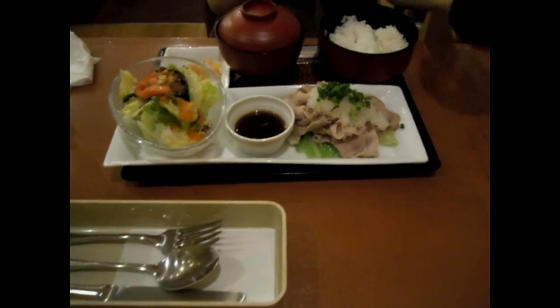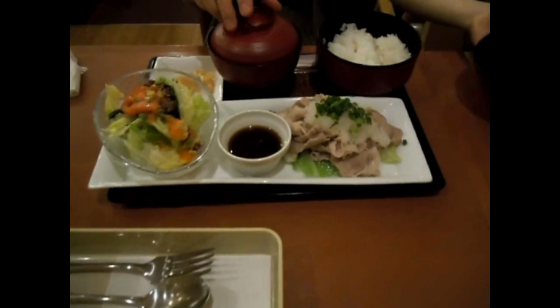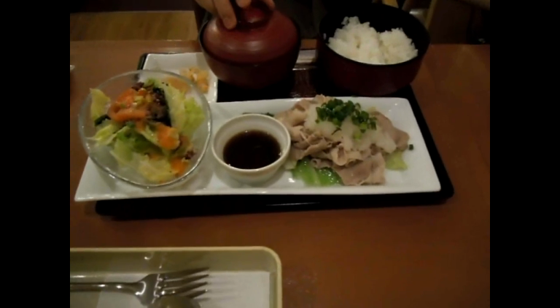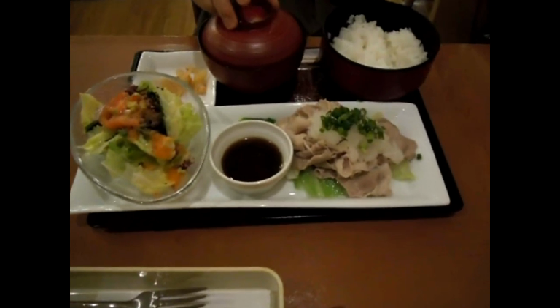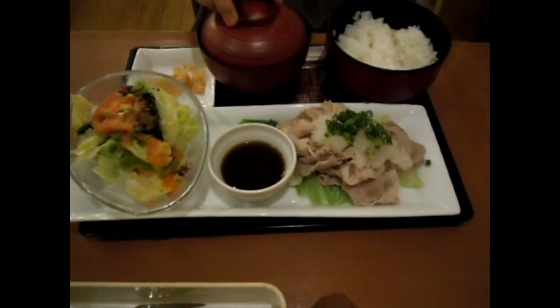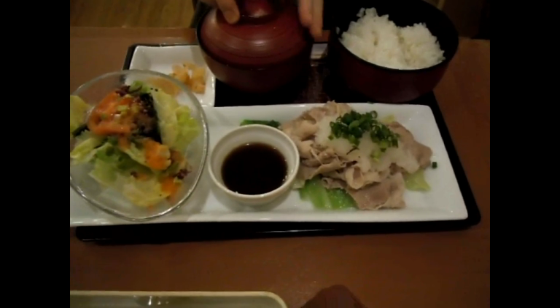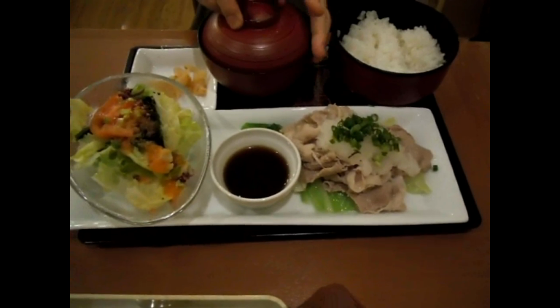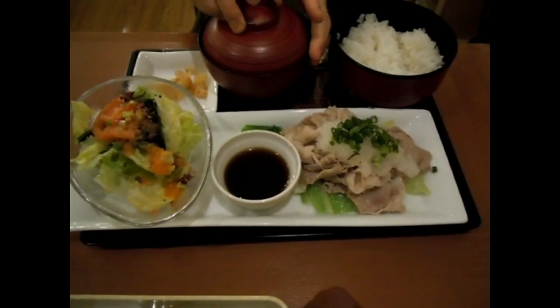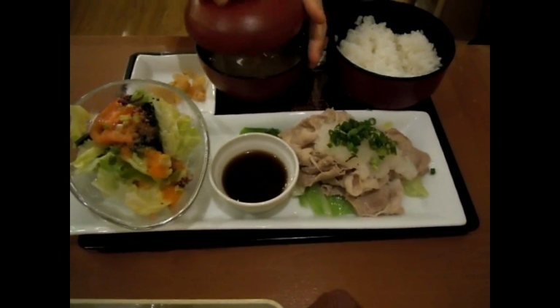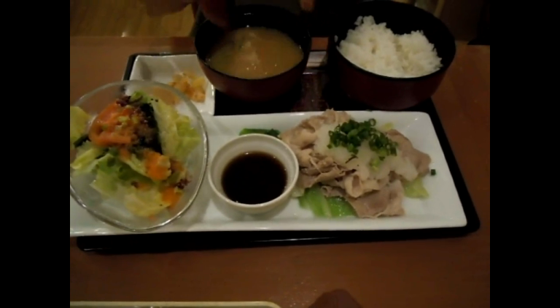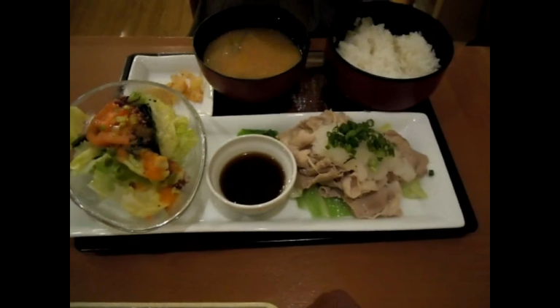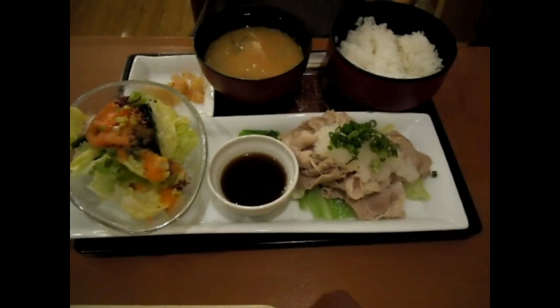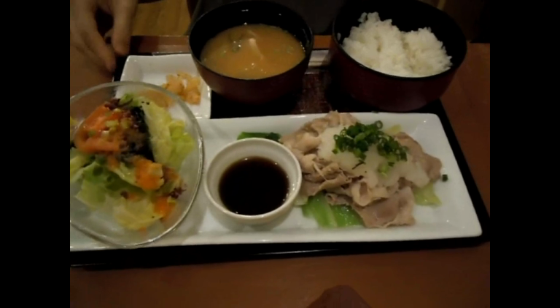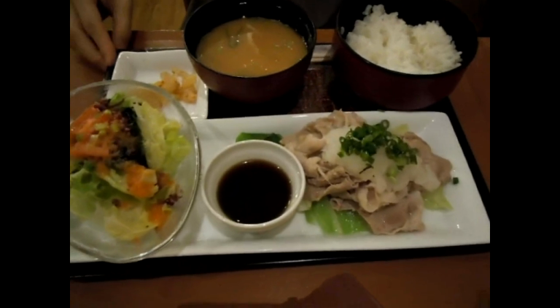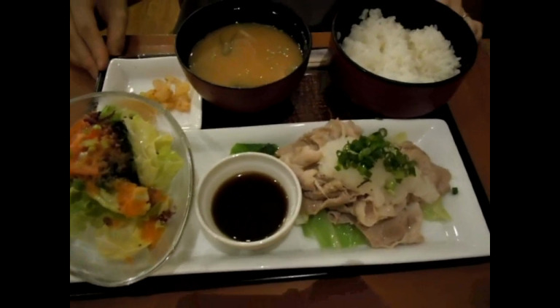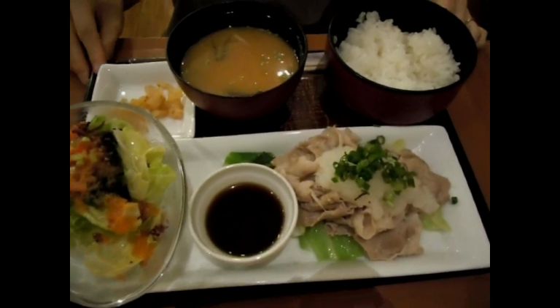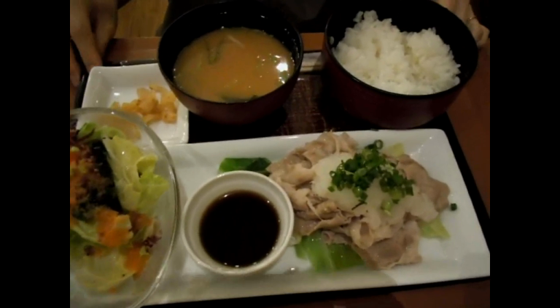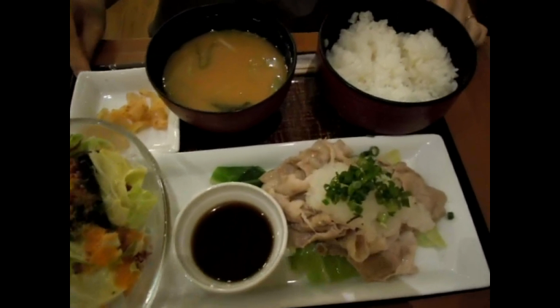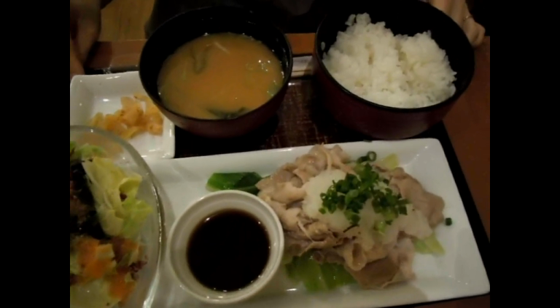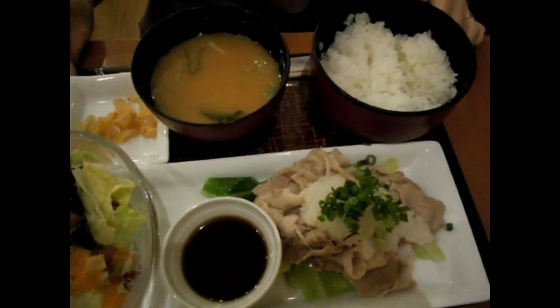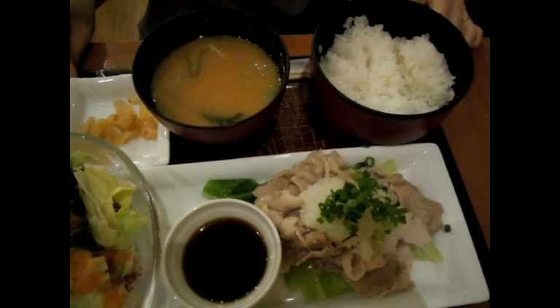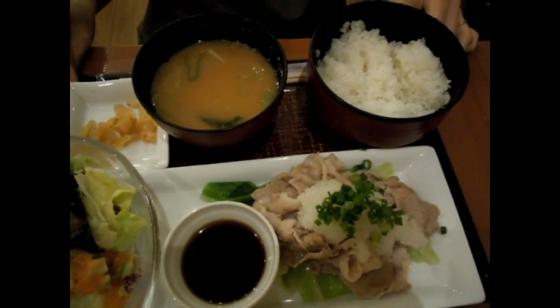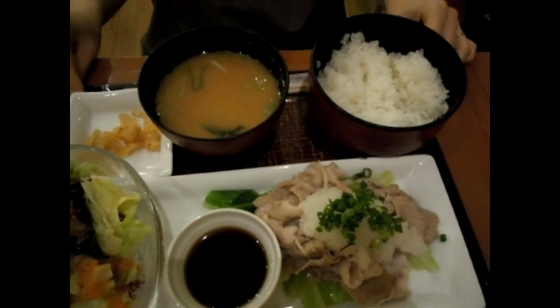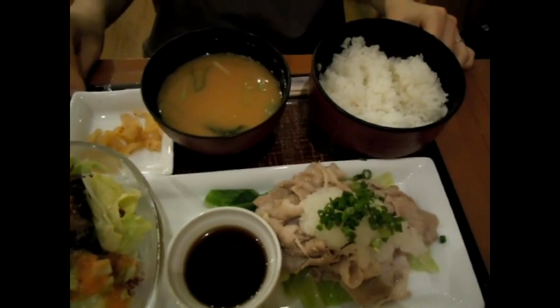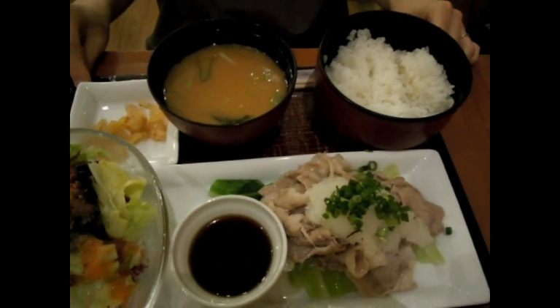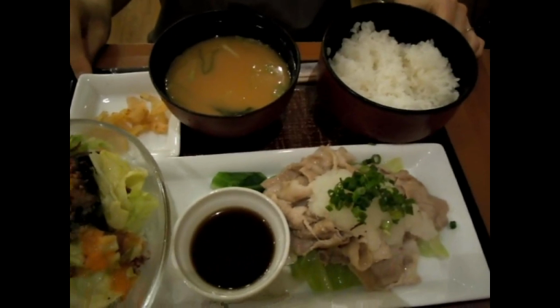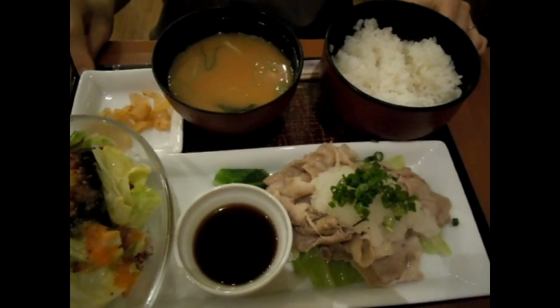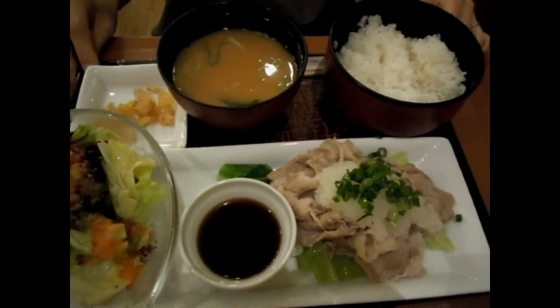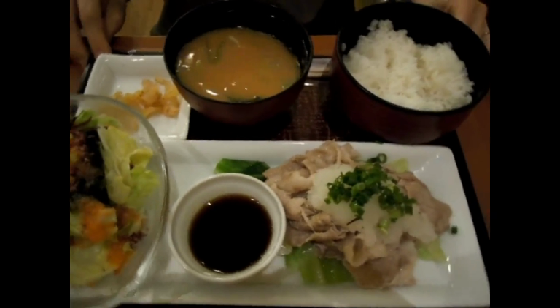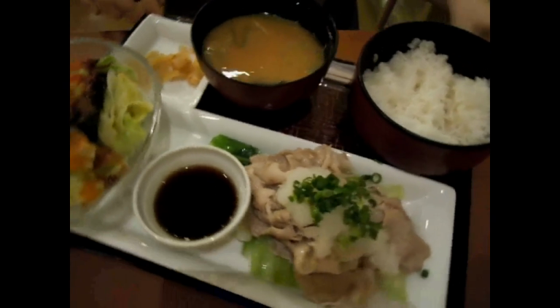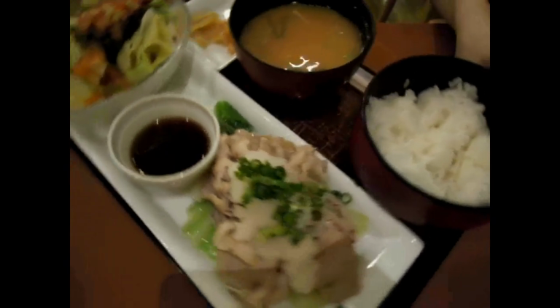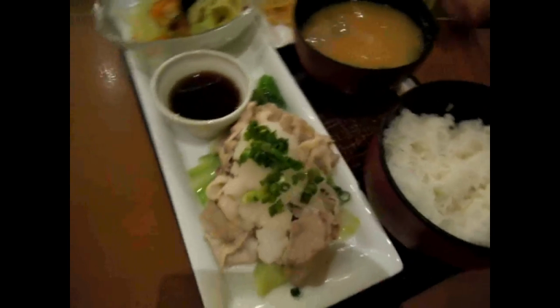Hey guys, another video for the food and eating in Japan playlist. Some new things on the menu at Denny's — I thought you might be interested in this. It's a set menu, Japanese-style set menu.